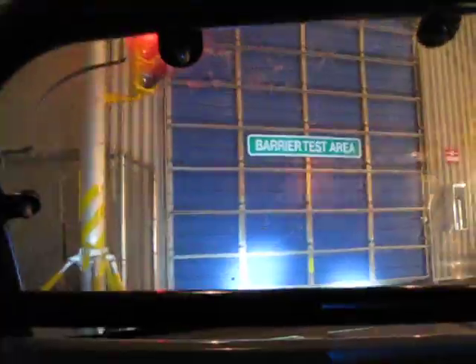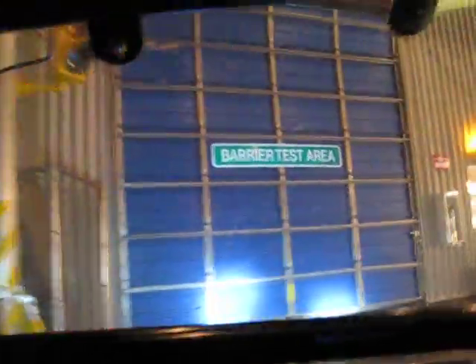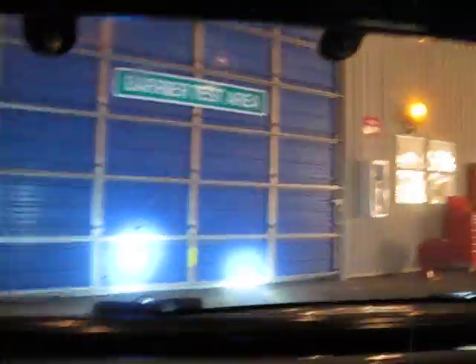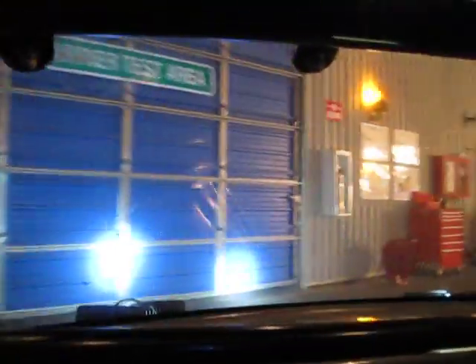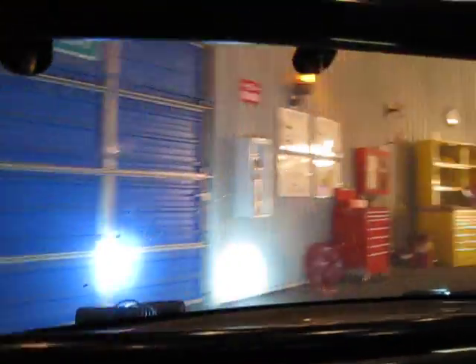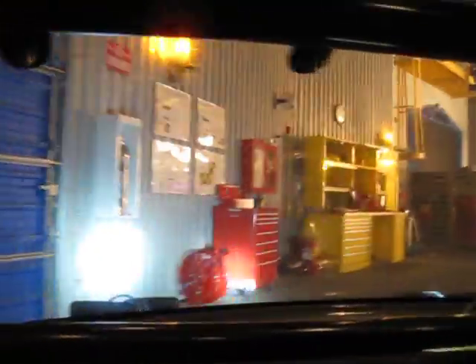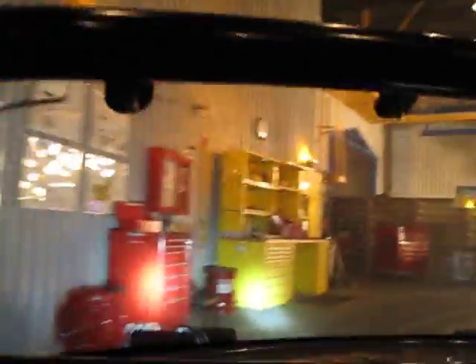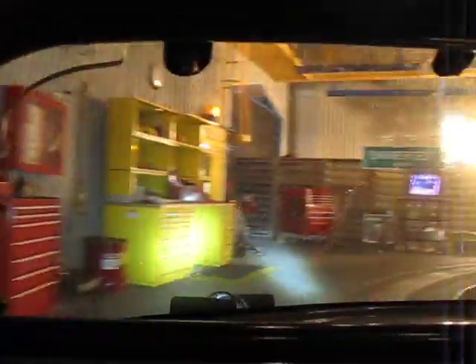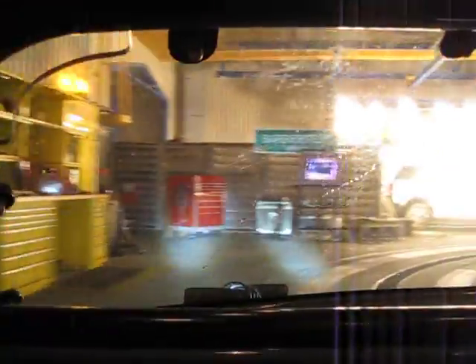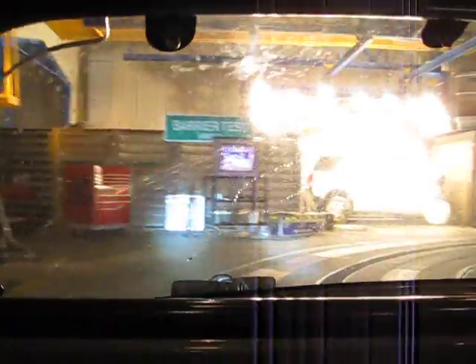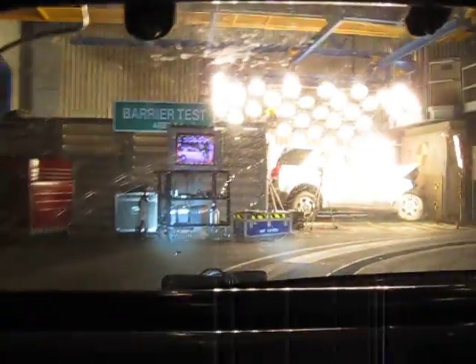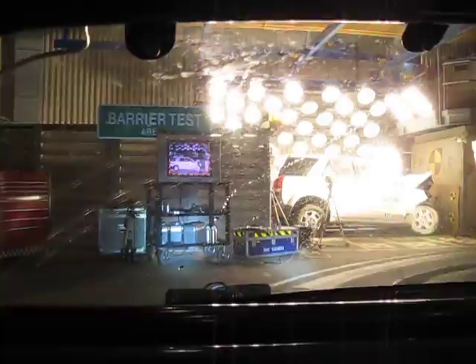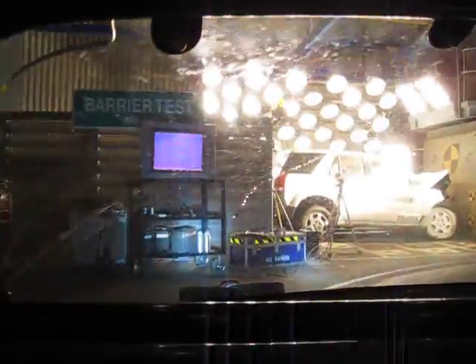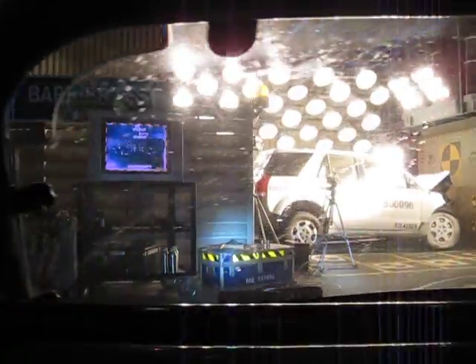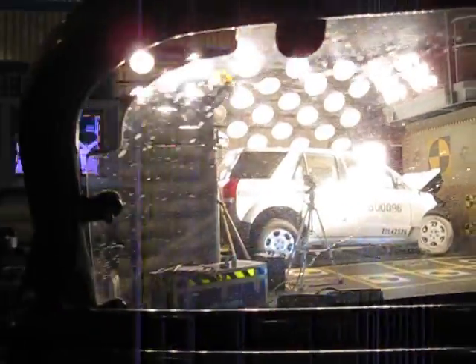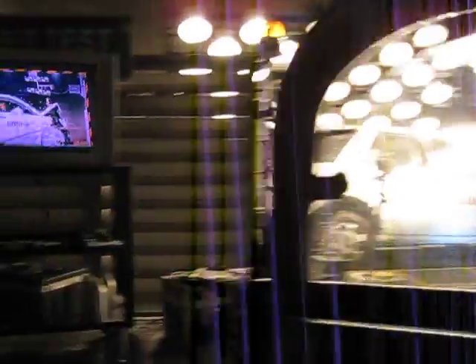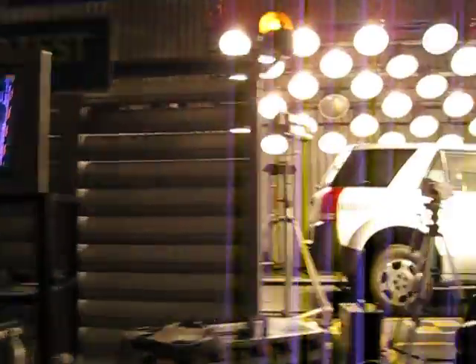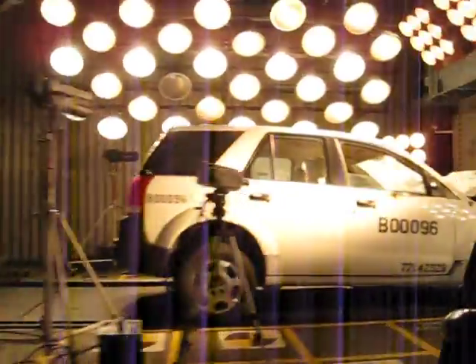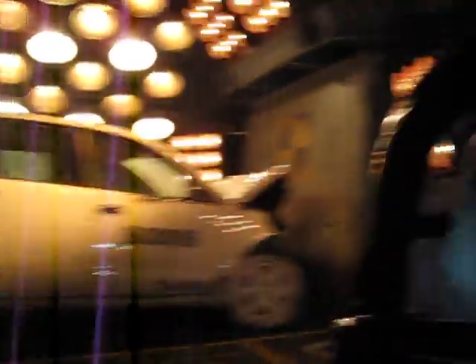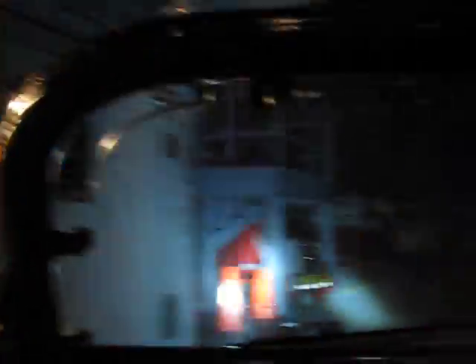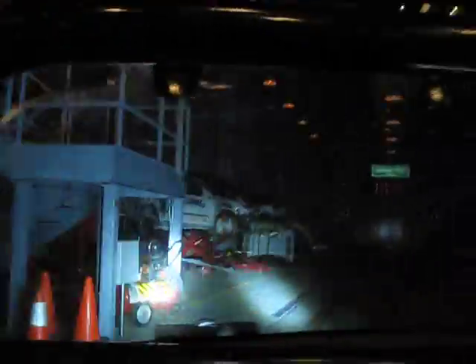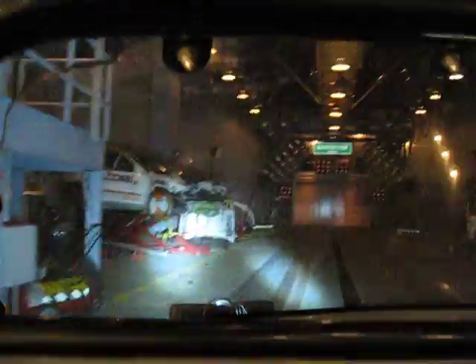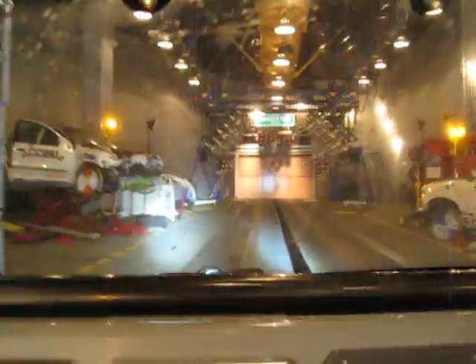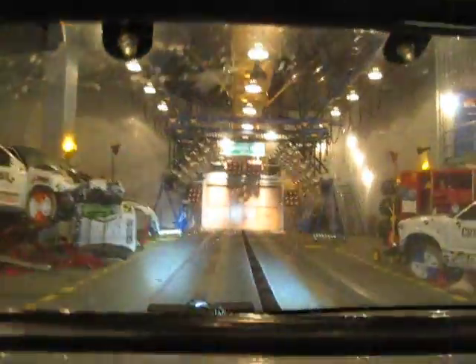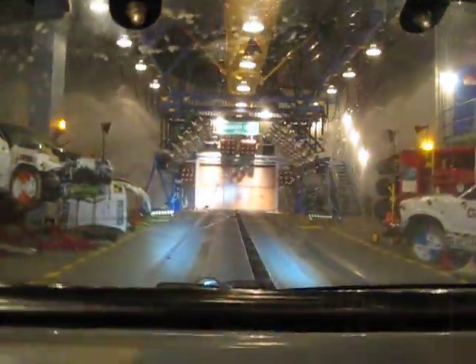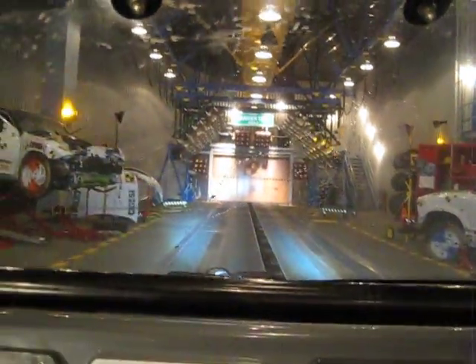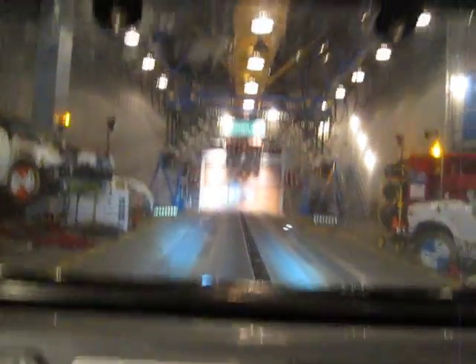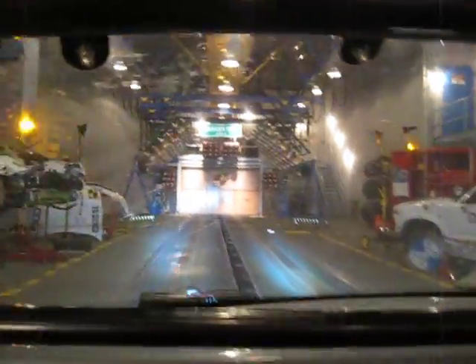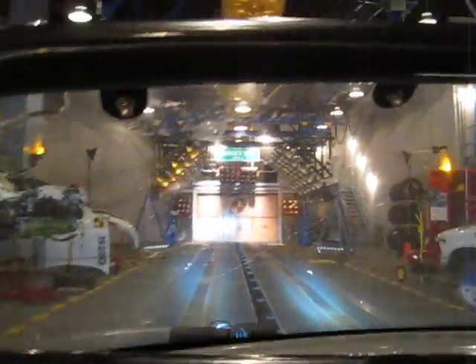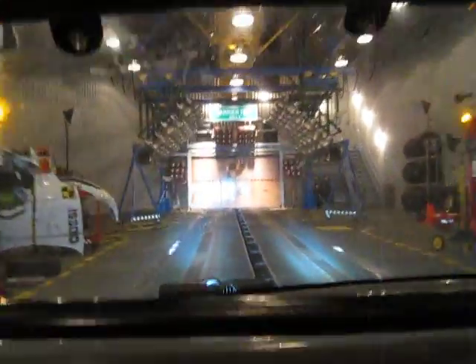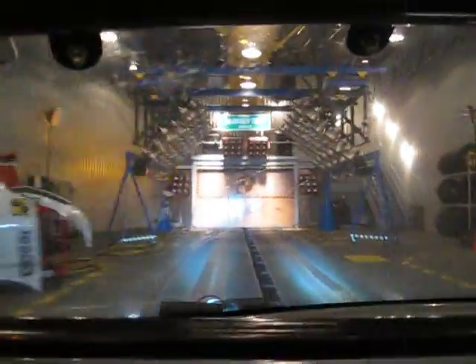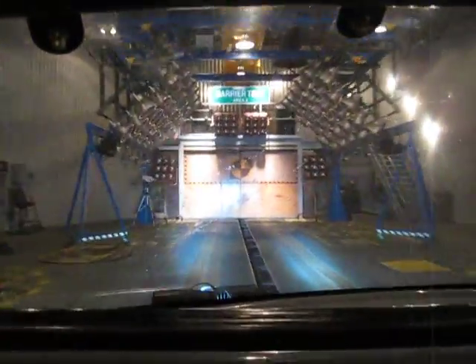All from the L, clear the track. Barrier test is in progress. Ready for the barrier test. Check. Yeah. Hang on tight. That's gonna happen!